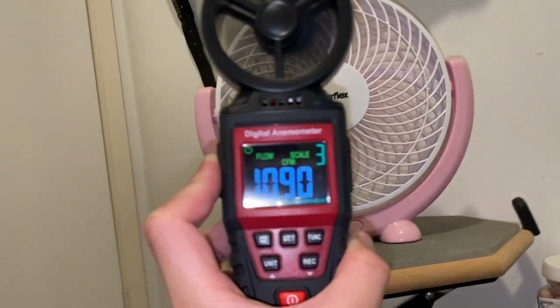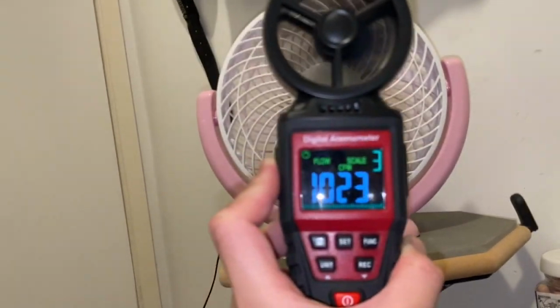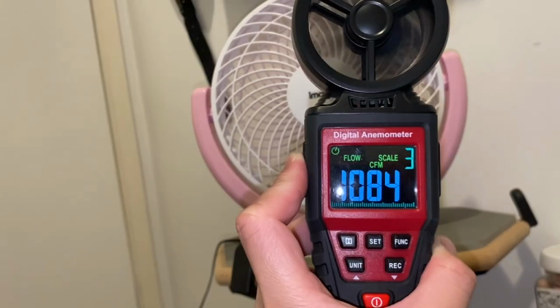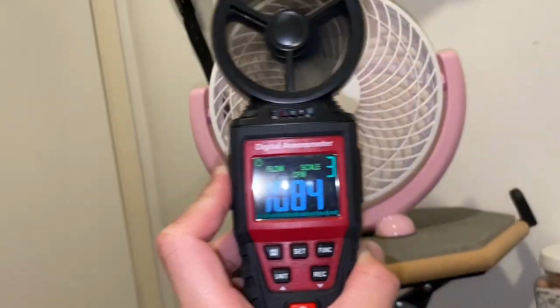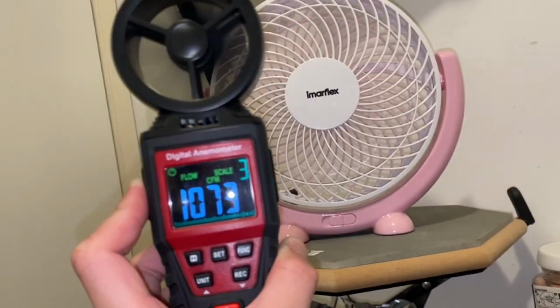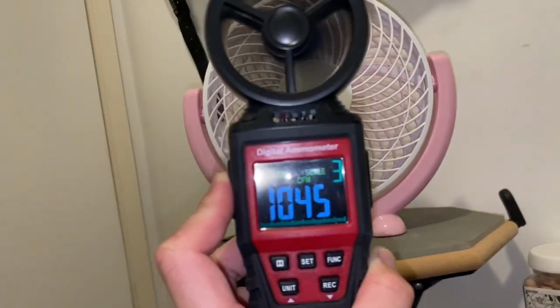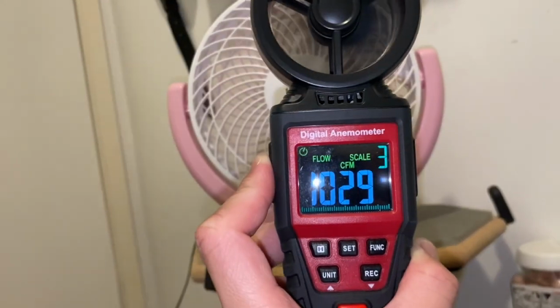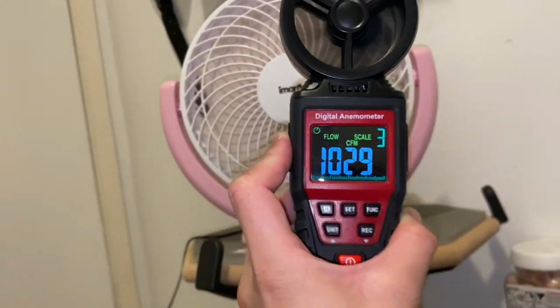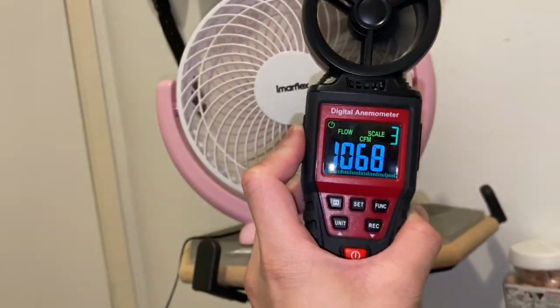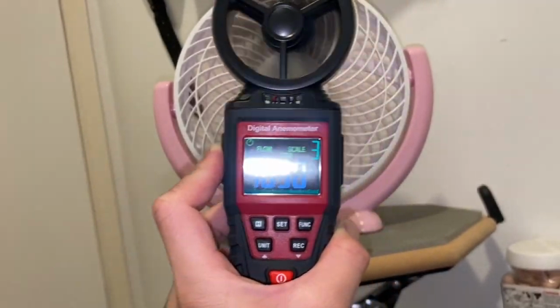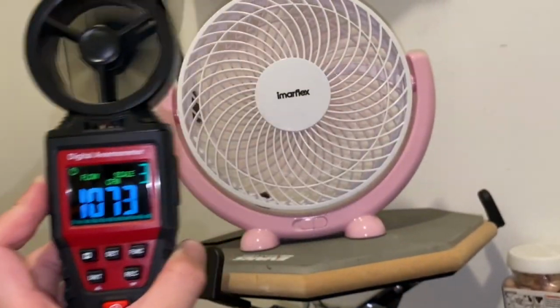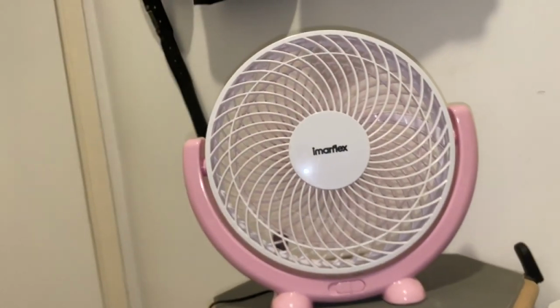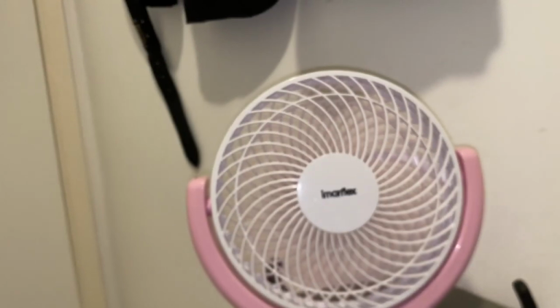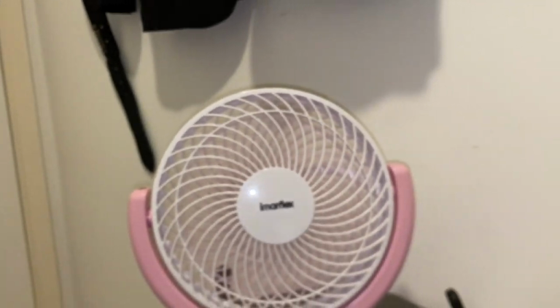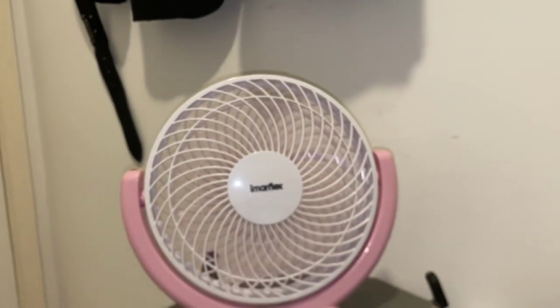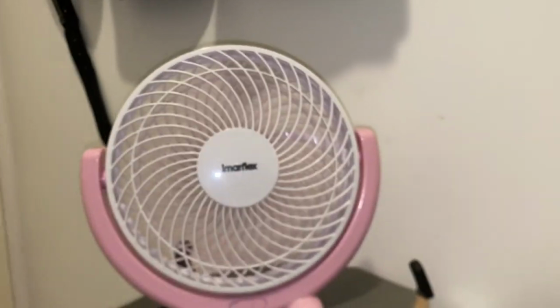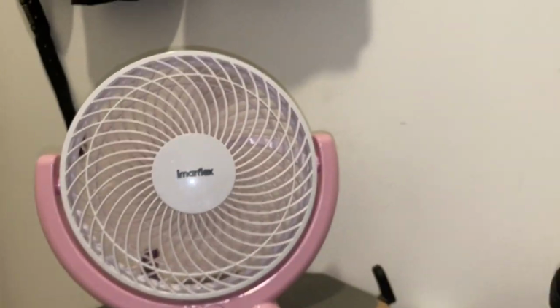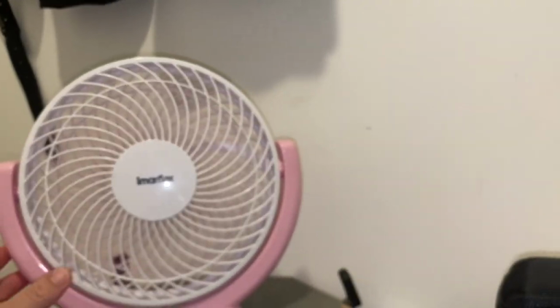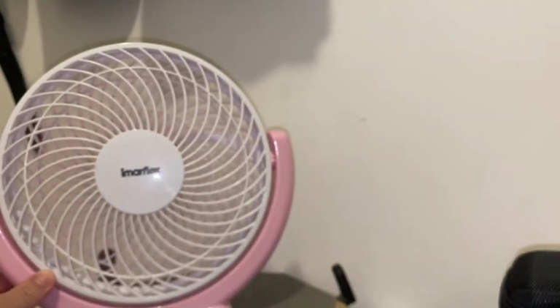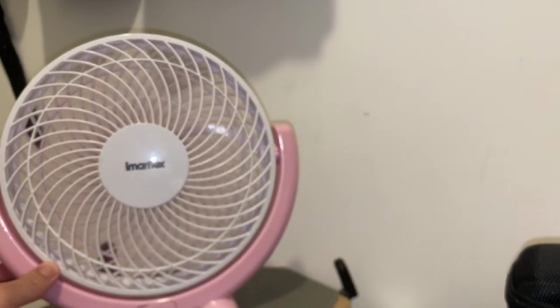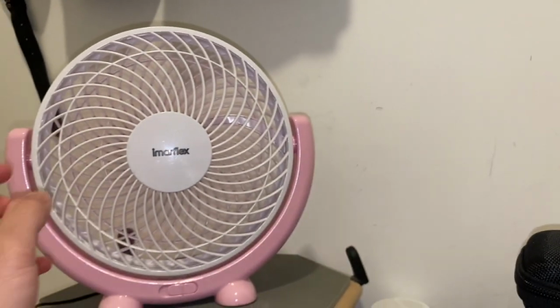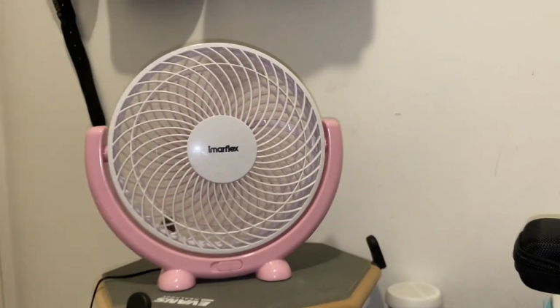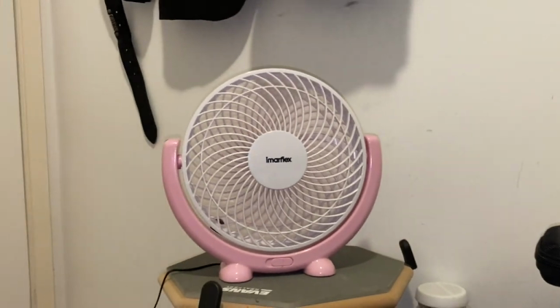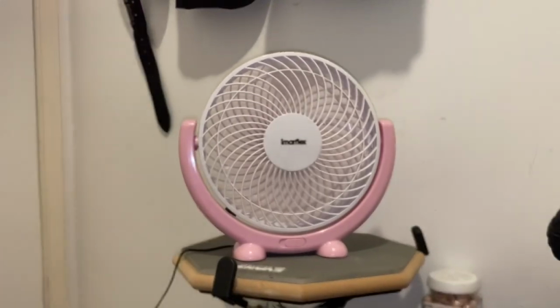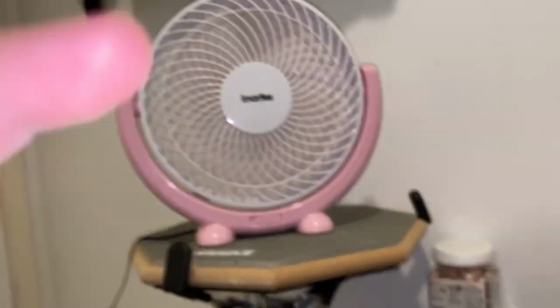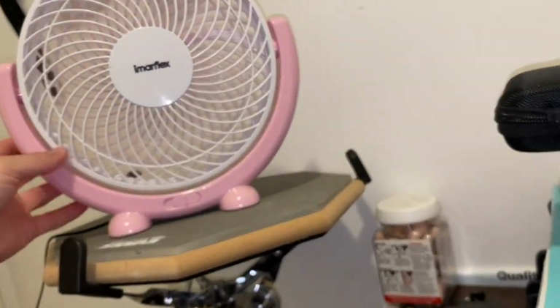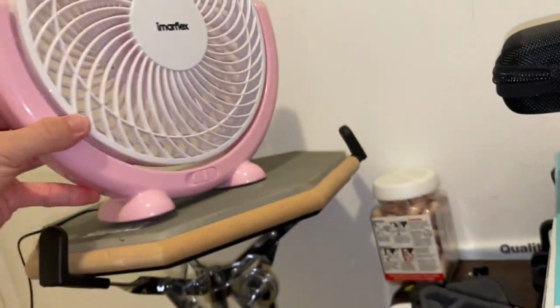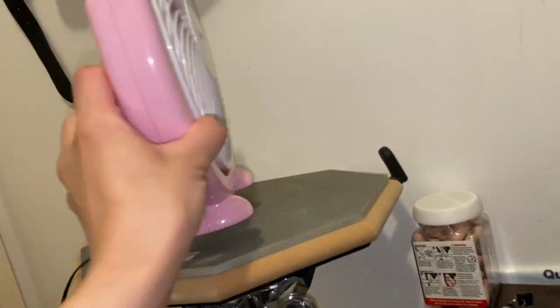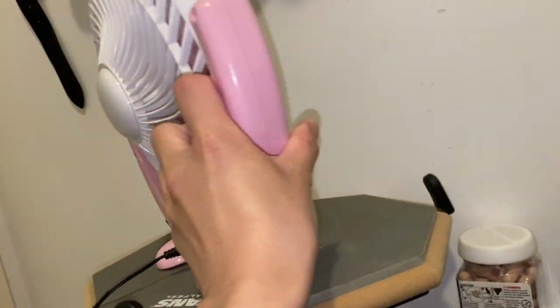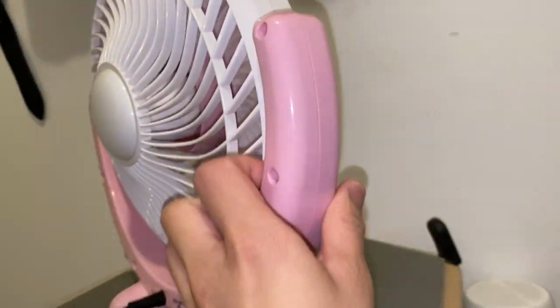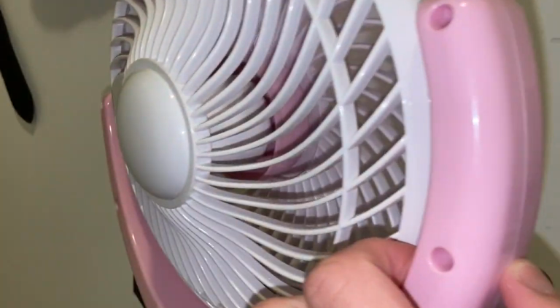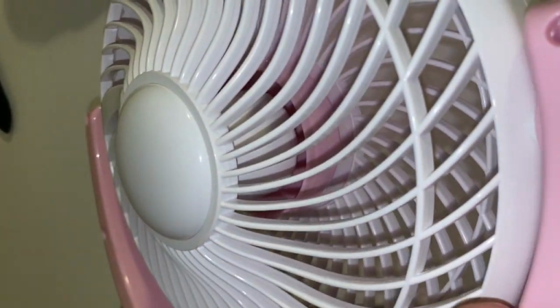It's about a thousand on the high setting. Definitely a good reading for this family of fans.